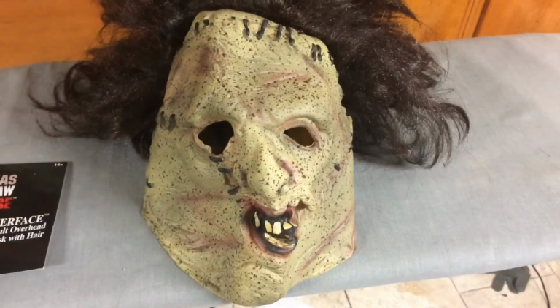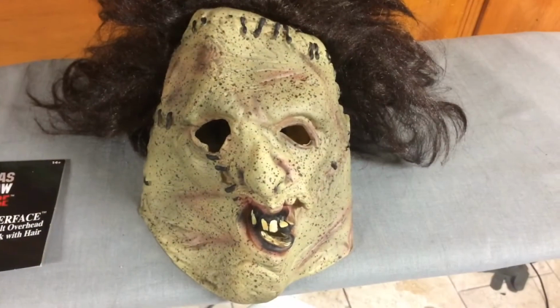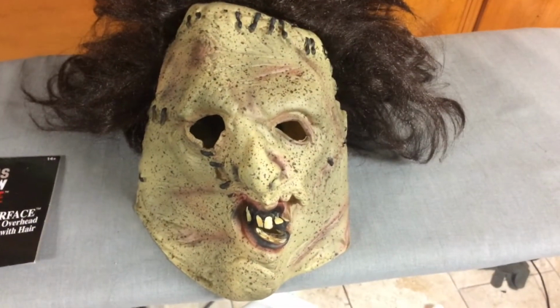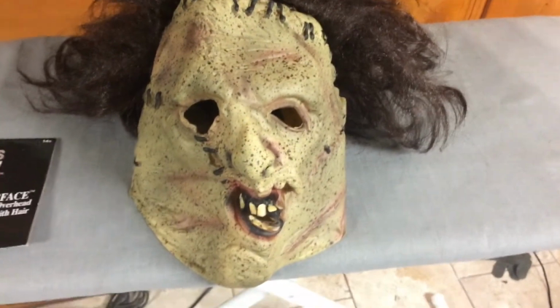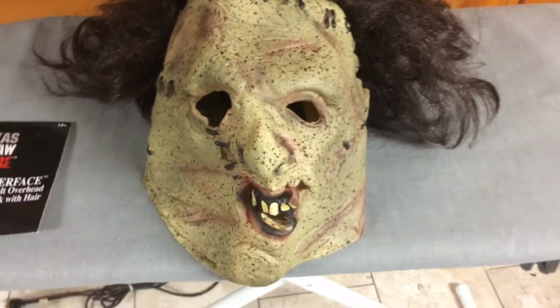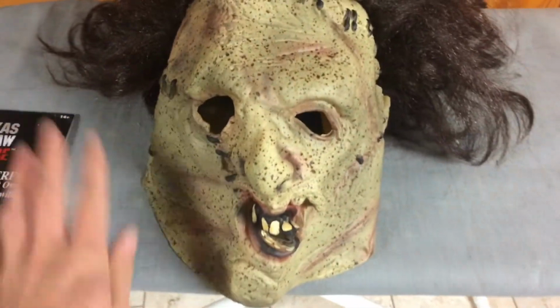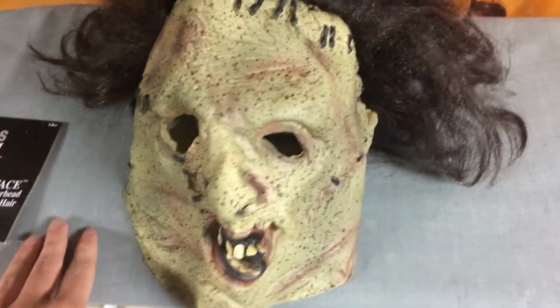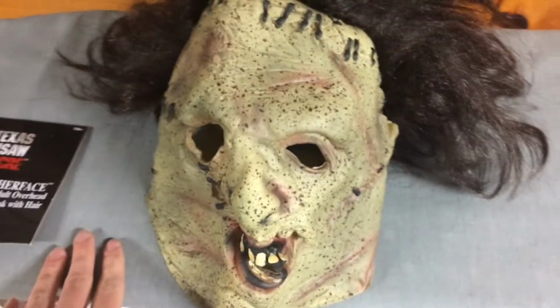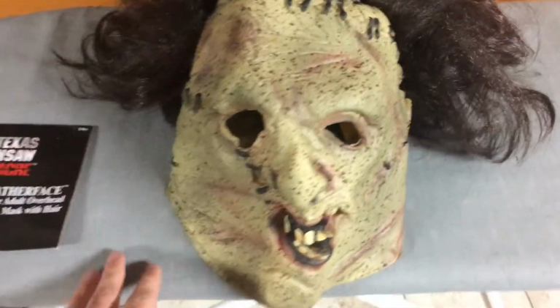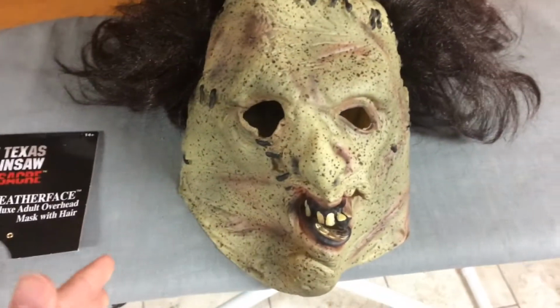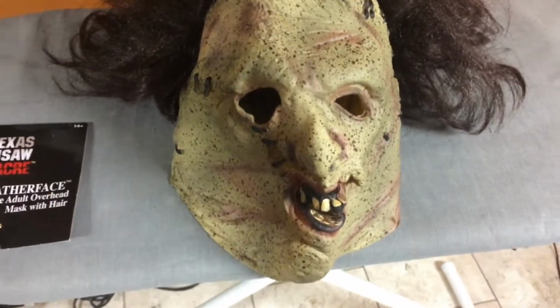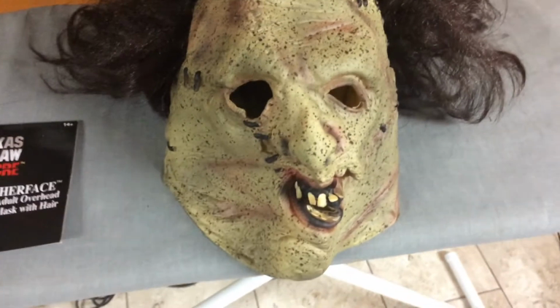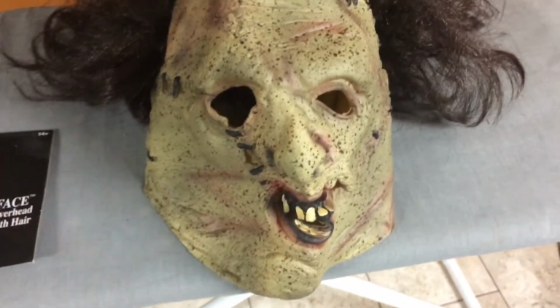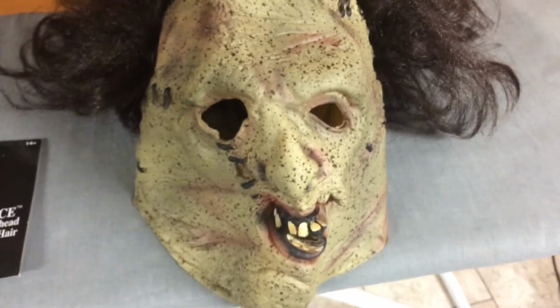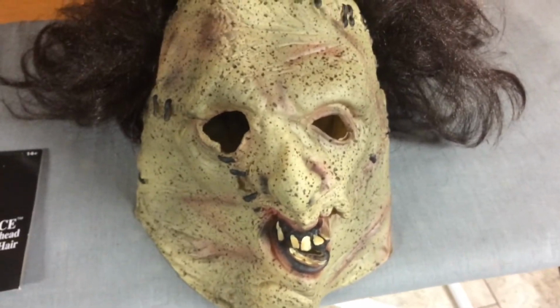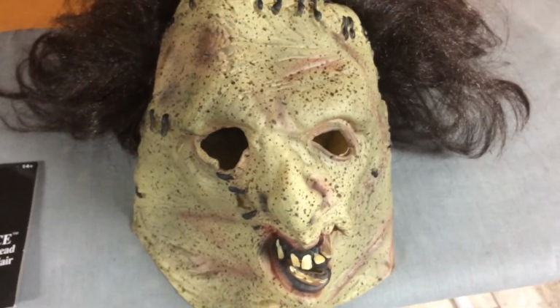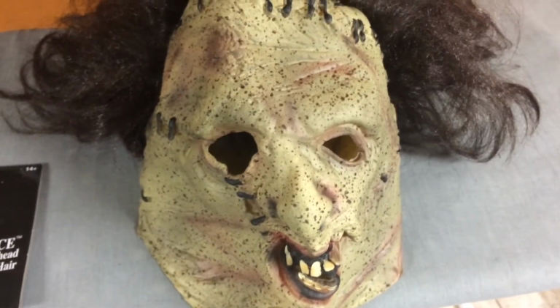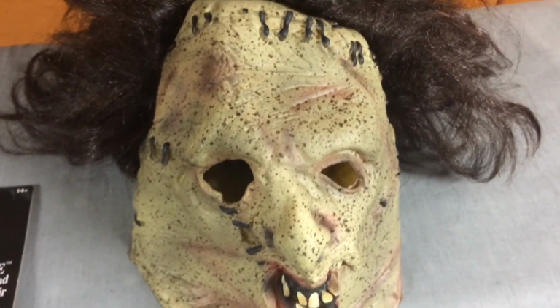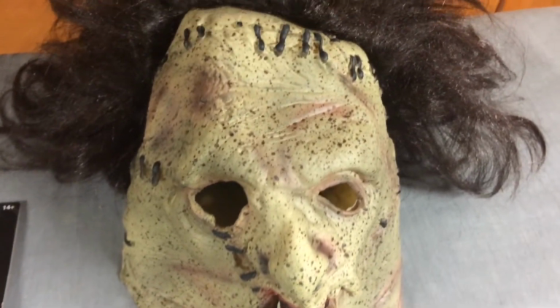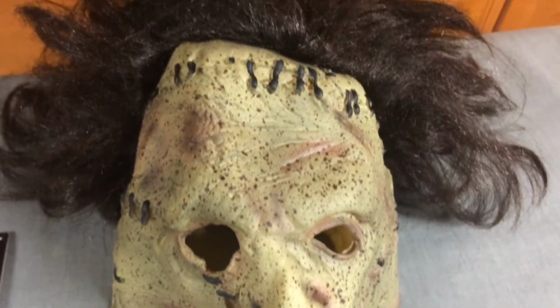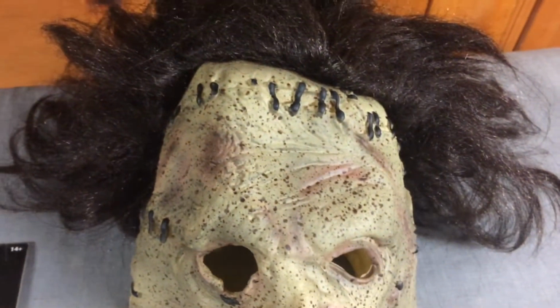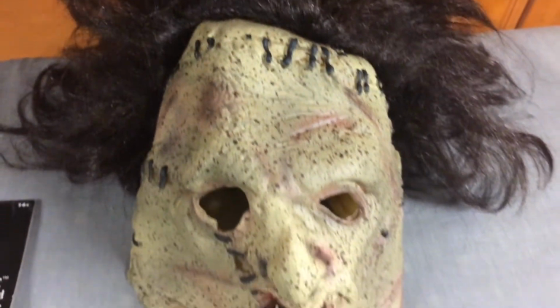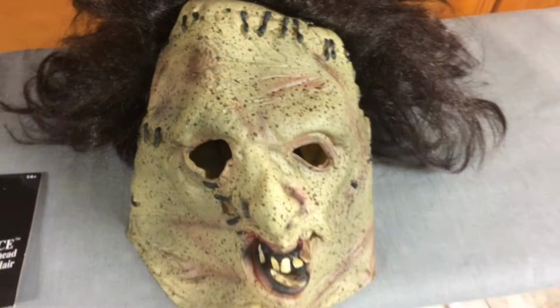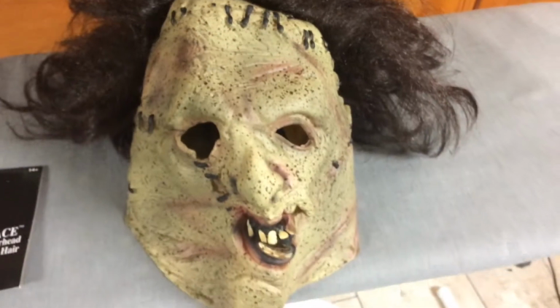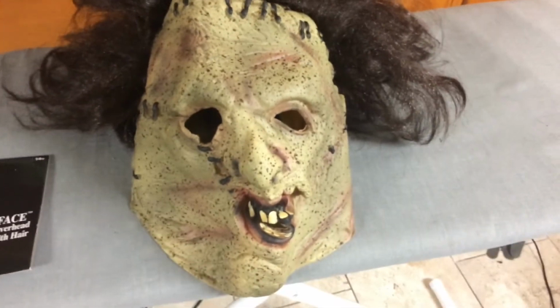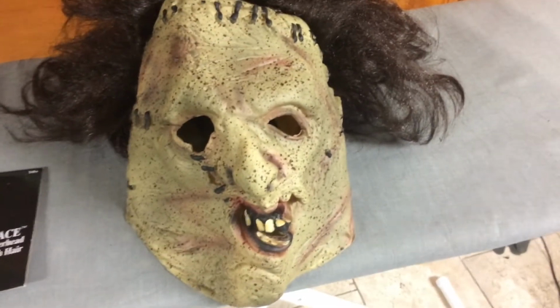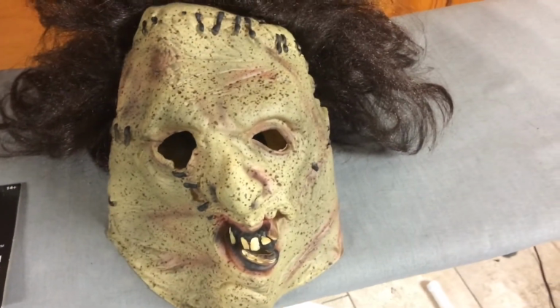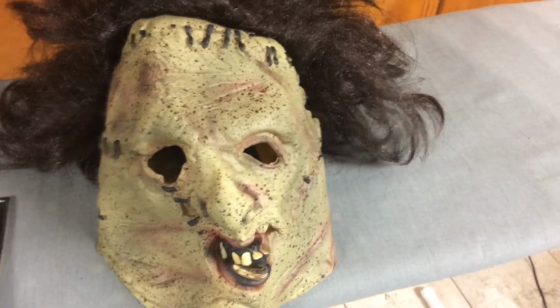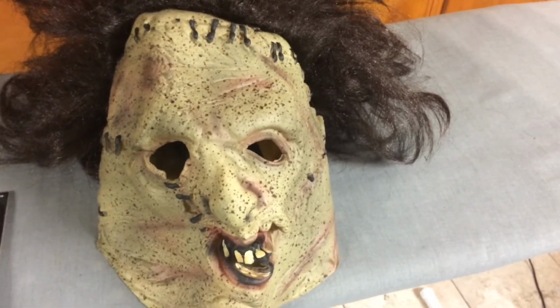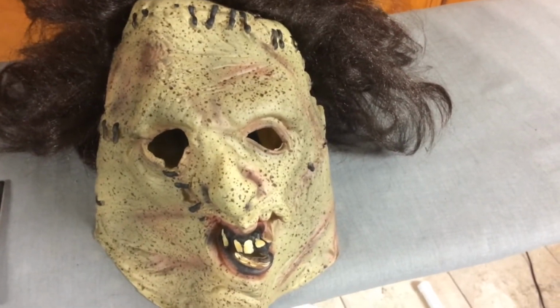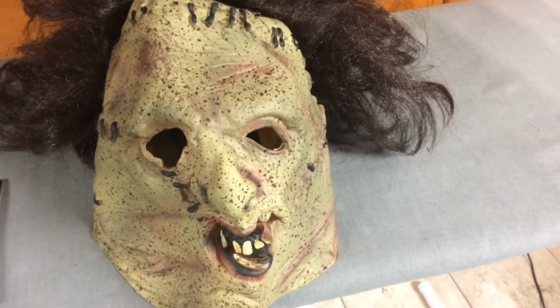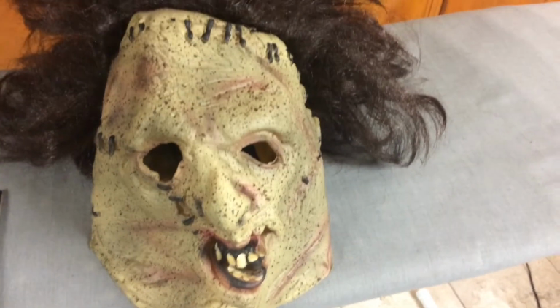I have nine percent on my phone so I'm going to film this as quick as possible. Anyways, there's nothing really much to talk about — this mask is very, very nice. I definitely recommend getting it if you're on a budget and you just want a Leatherface mask in general.